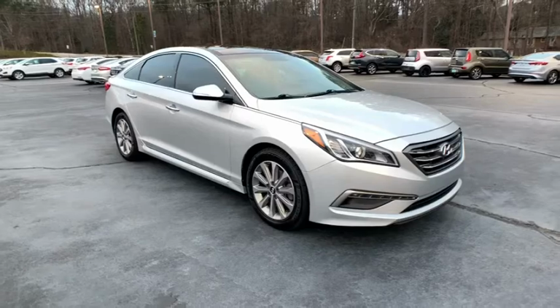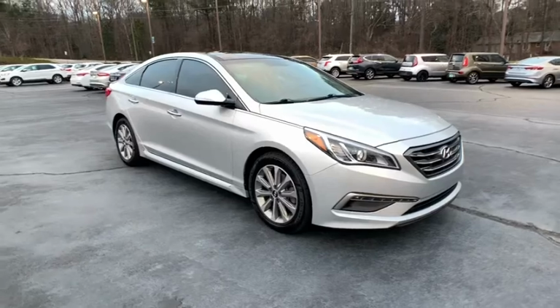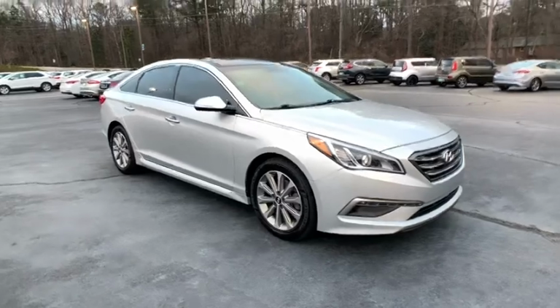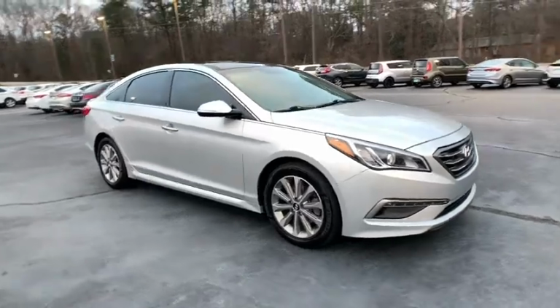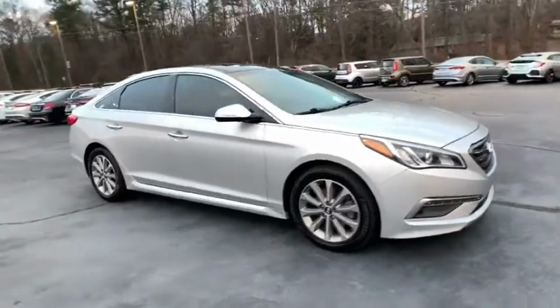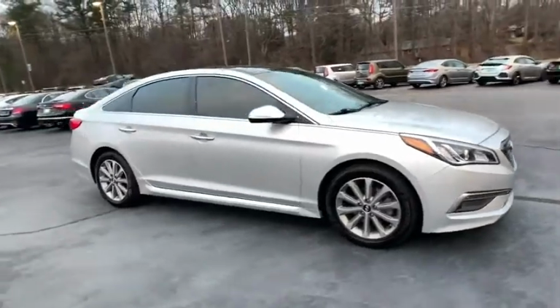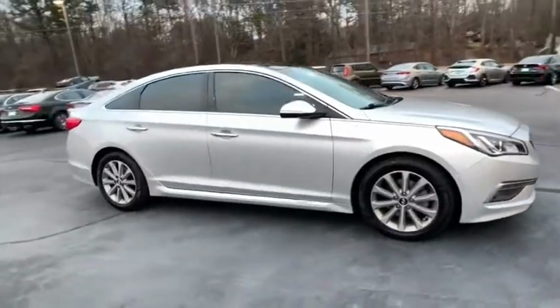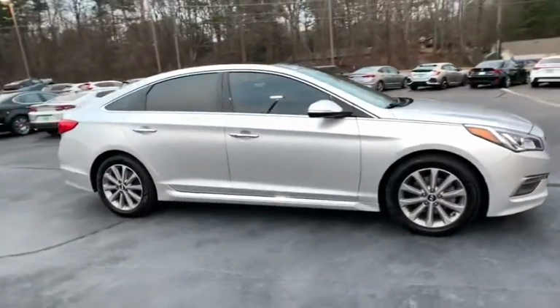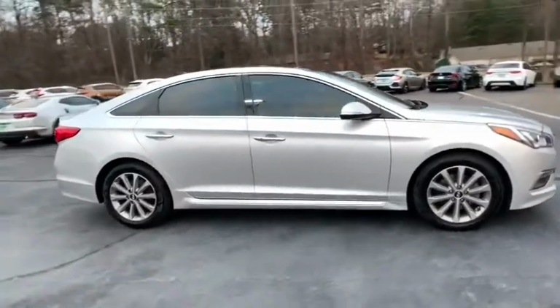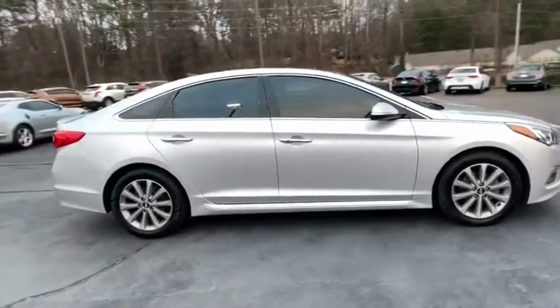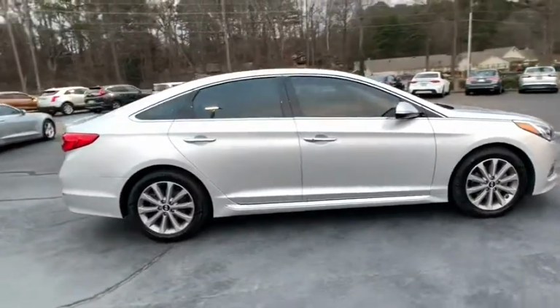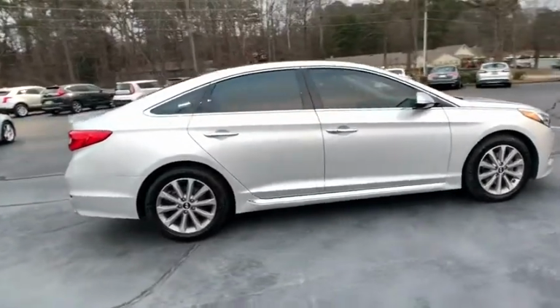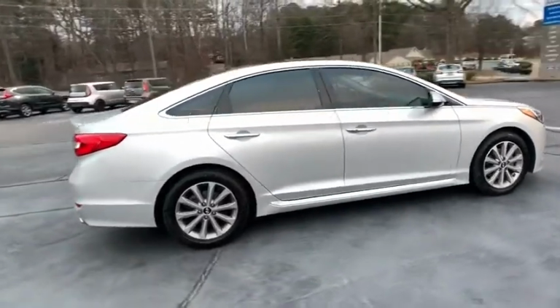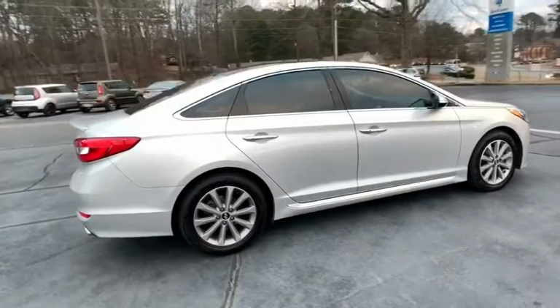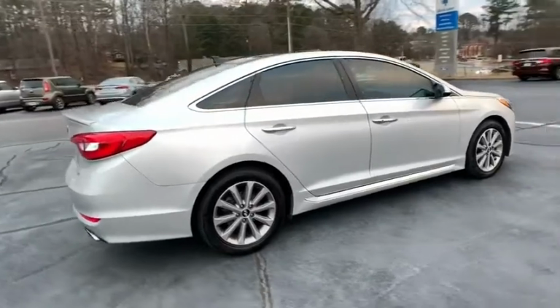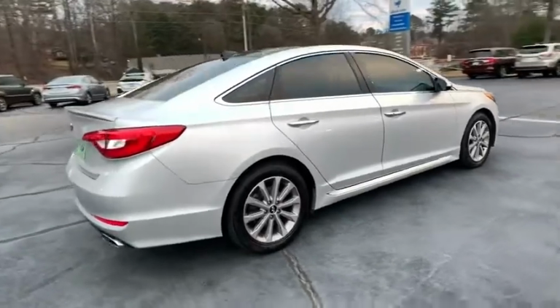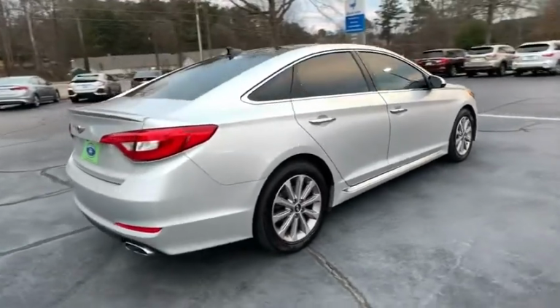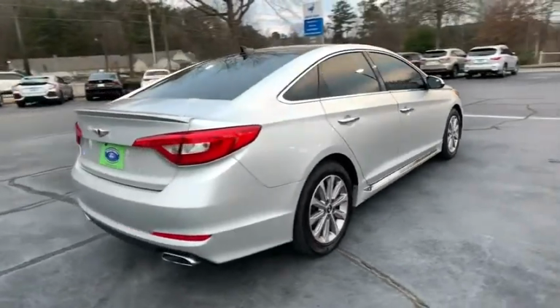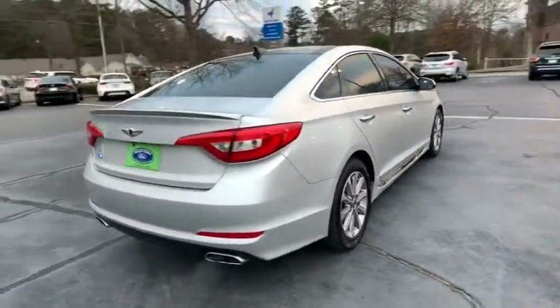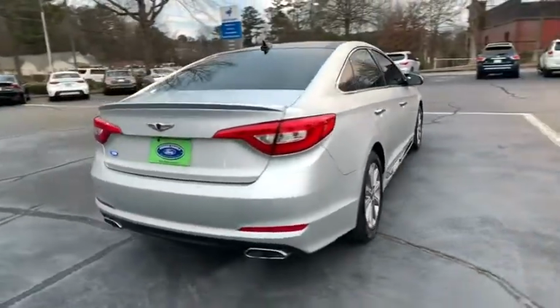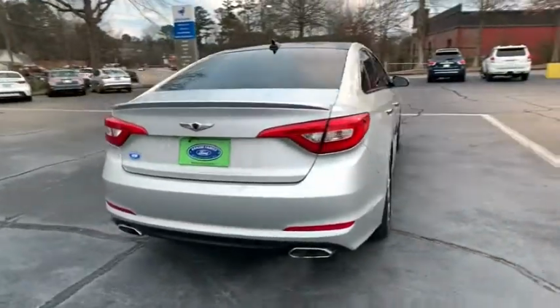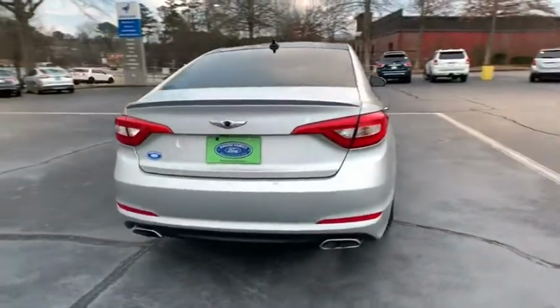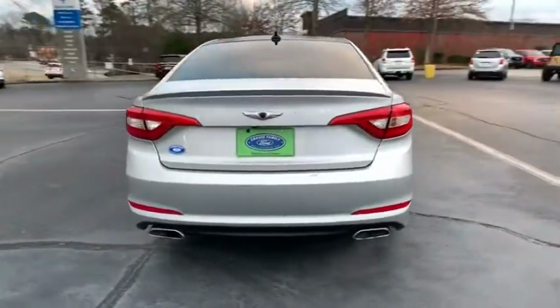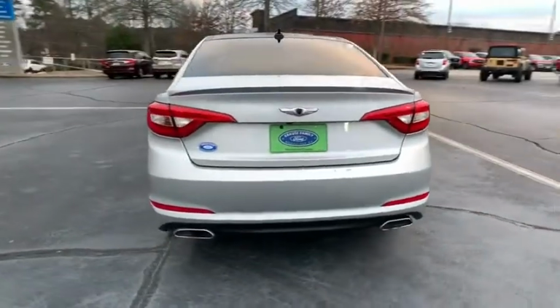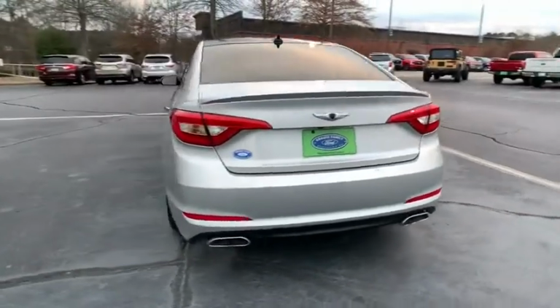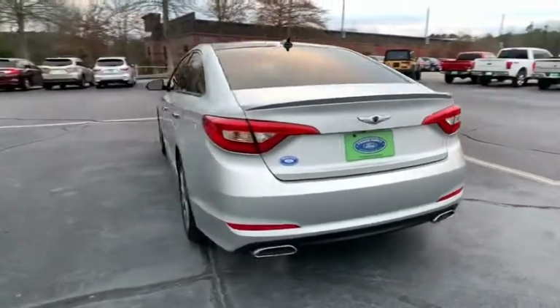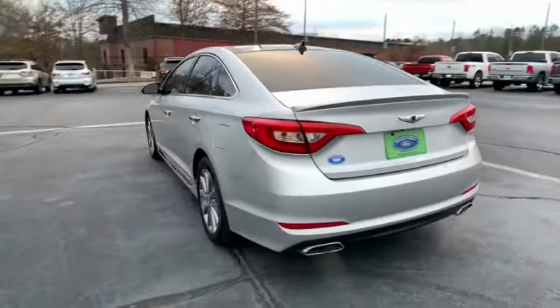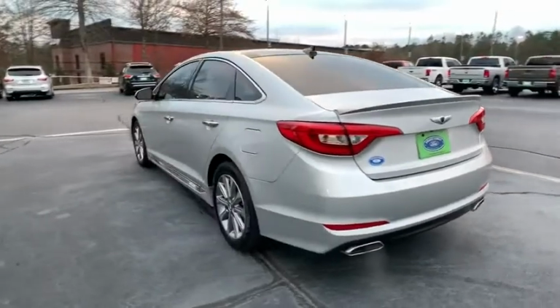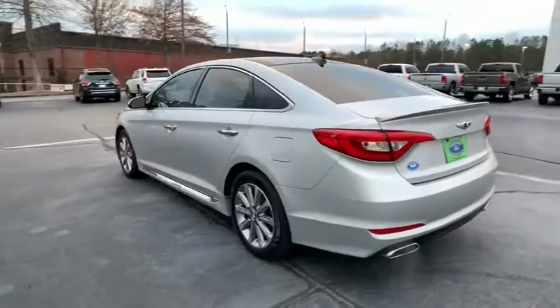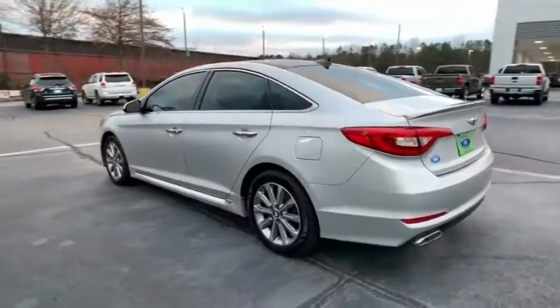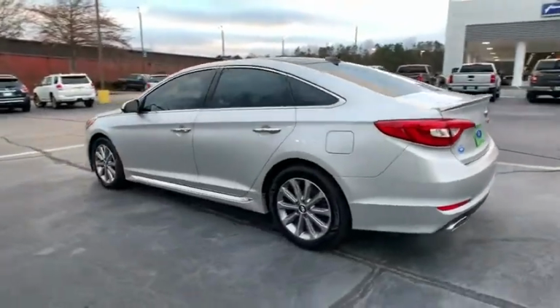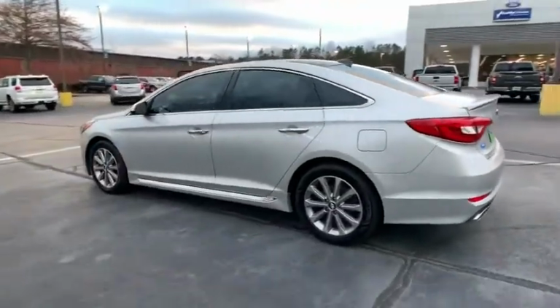Stop by and take a look at the 2016 Hyundai Sonata. The Sonata has a long list of technologically advanced interior features and options that make driving safer, more convenient, and much more fun.